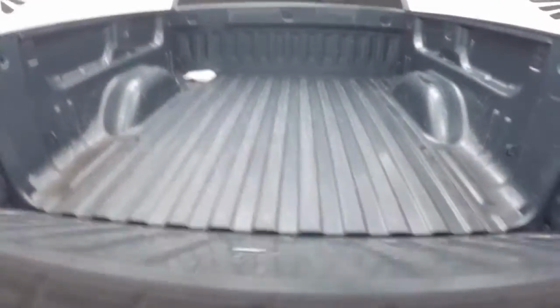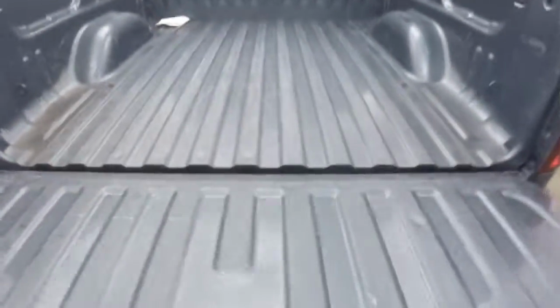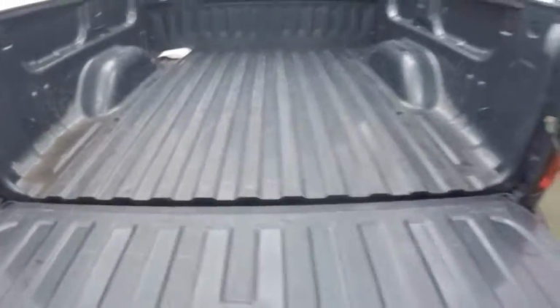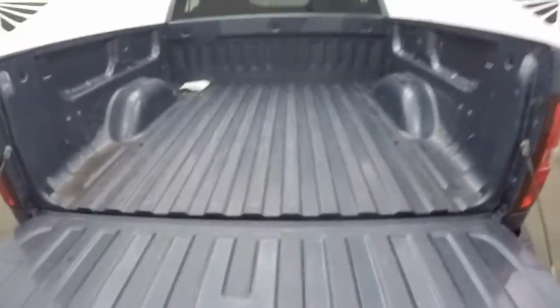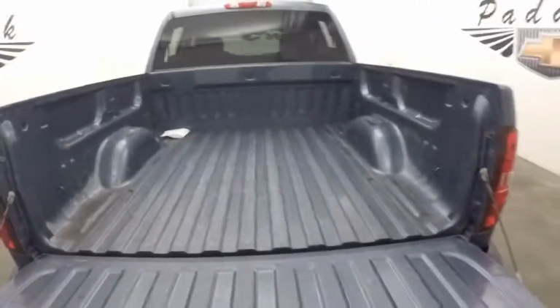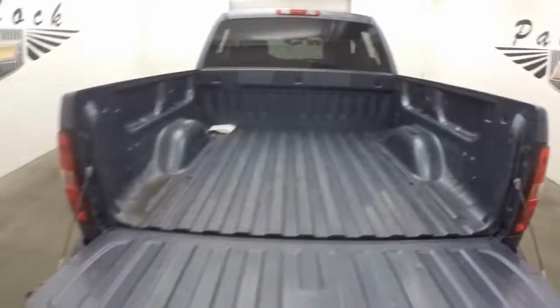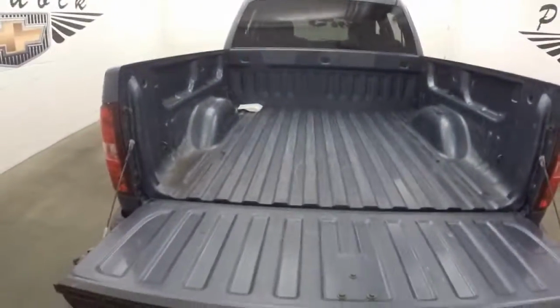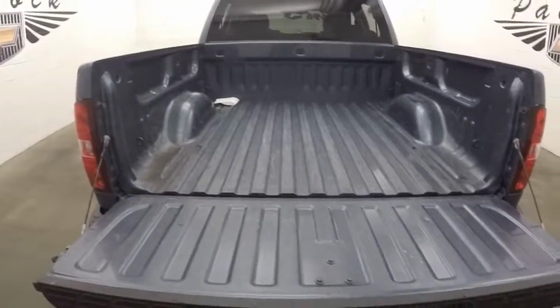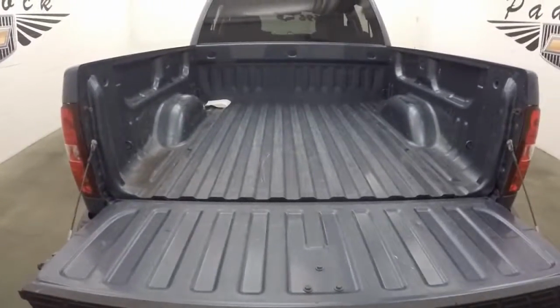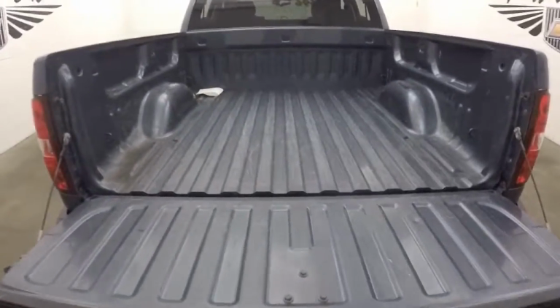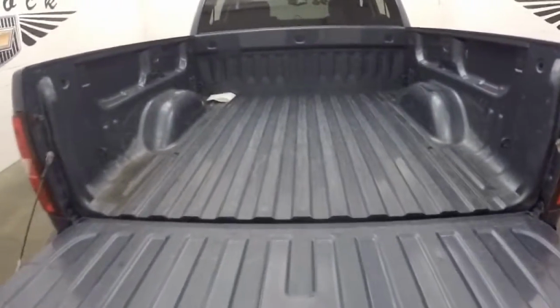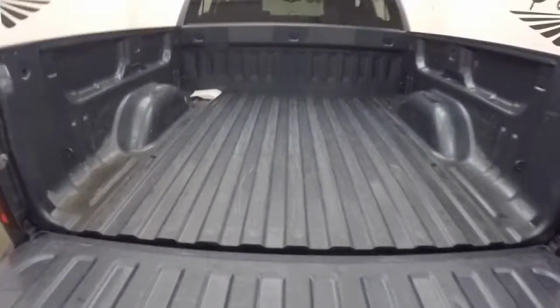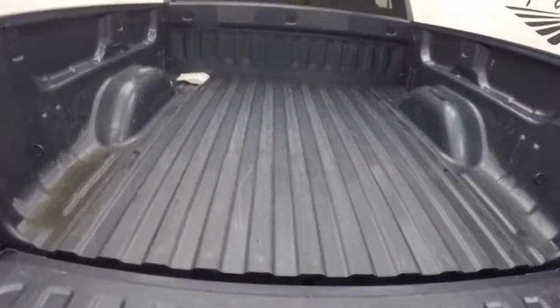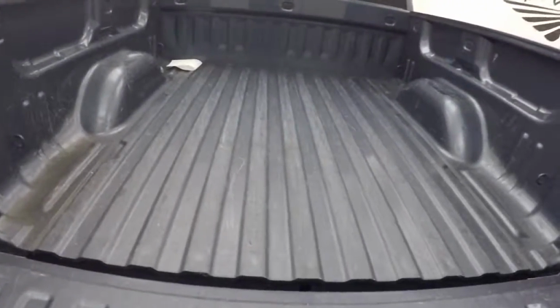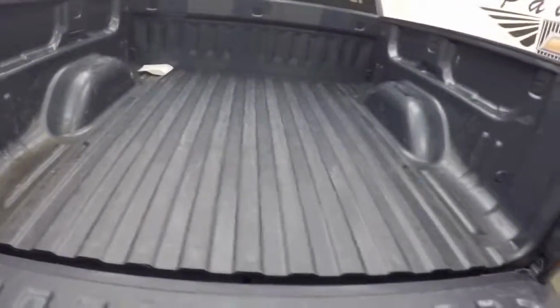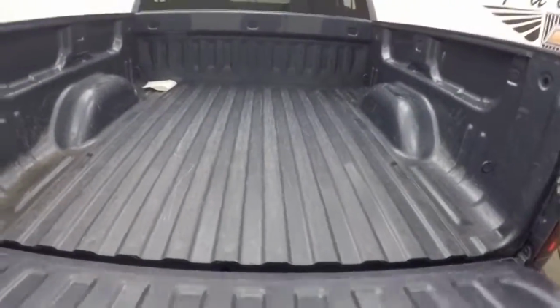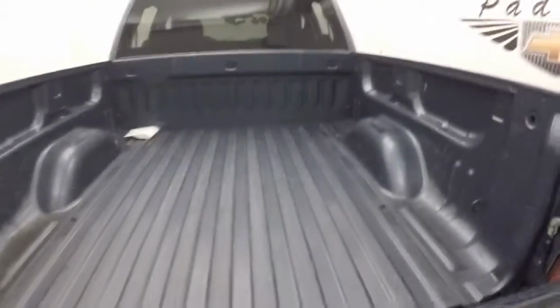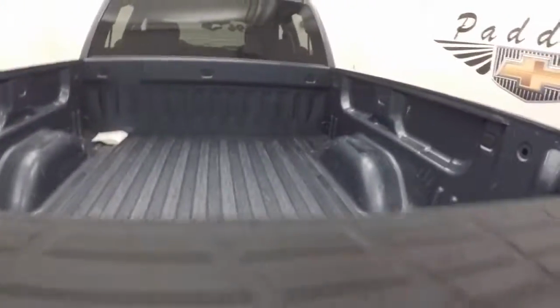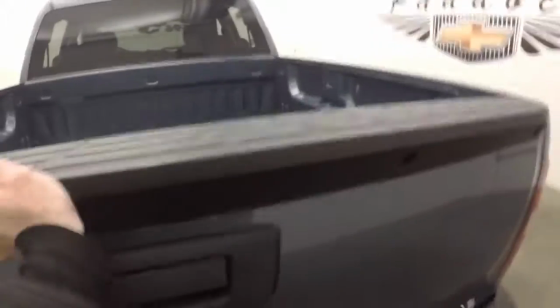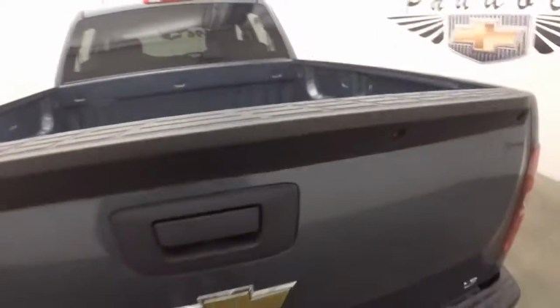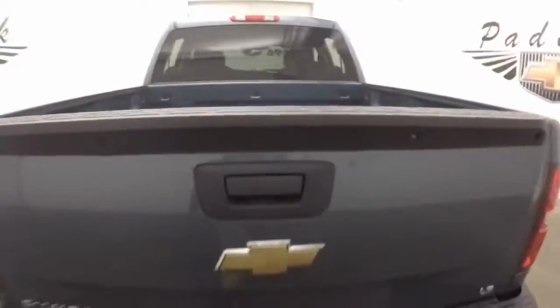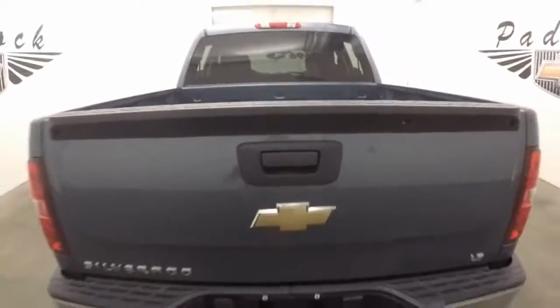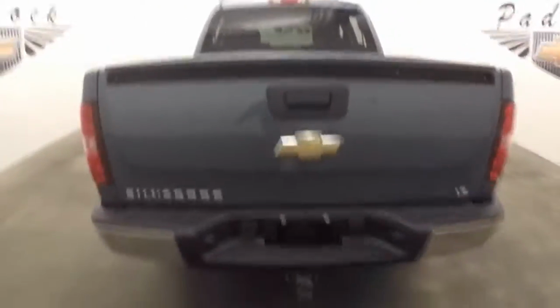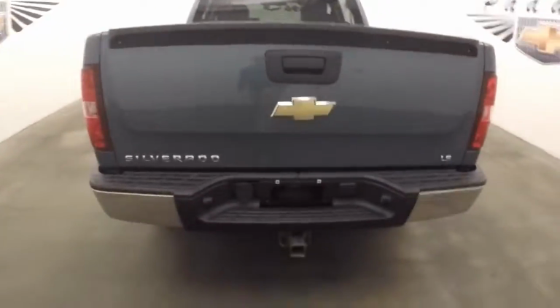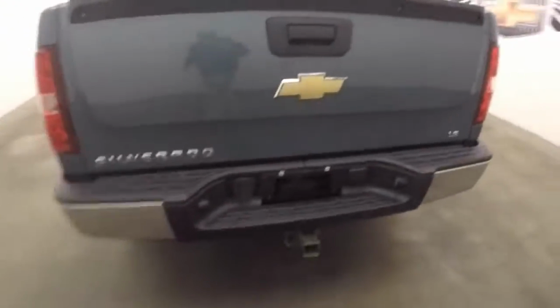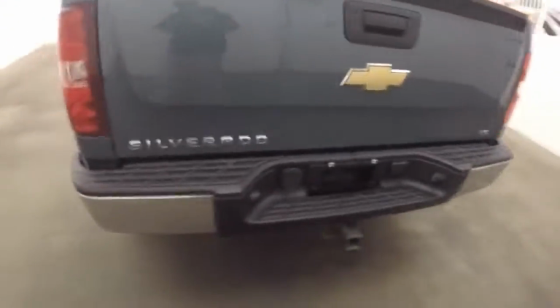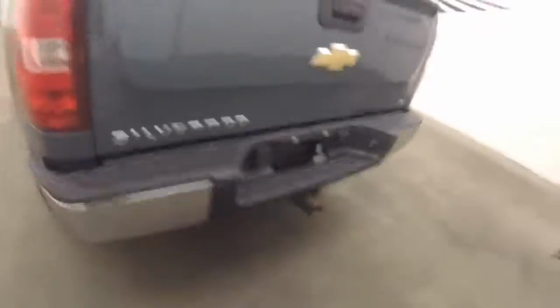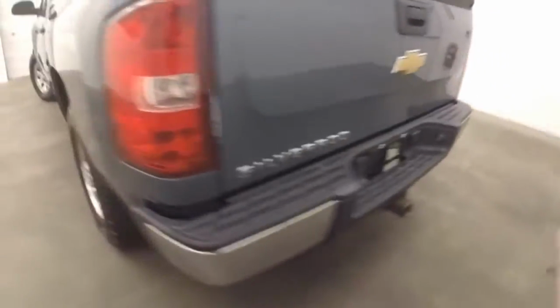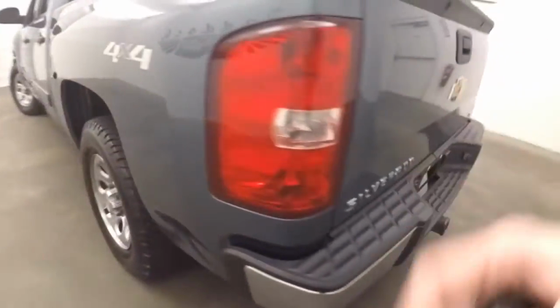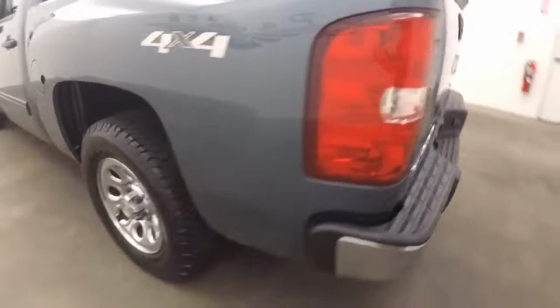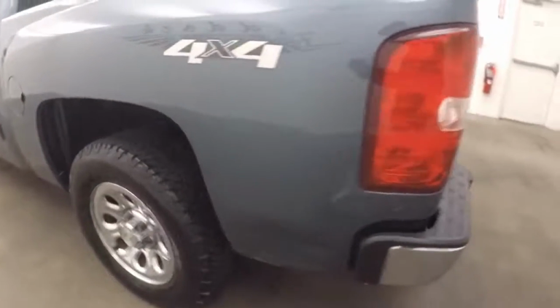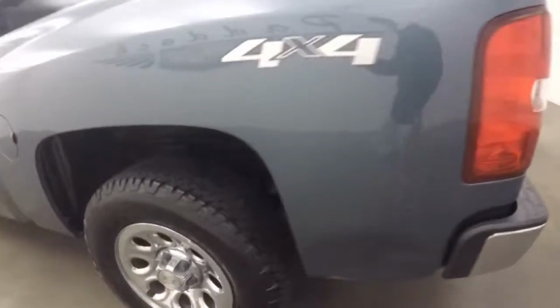We're on the back here. Now there is no bed liner, but that just means it's a lot easier for you to put whatever type of bed liner you'd like in it, whether it be a spray-in or a drop-in. Spray-on bed liners — very nice choice.